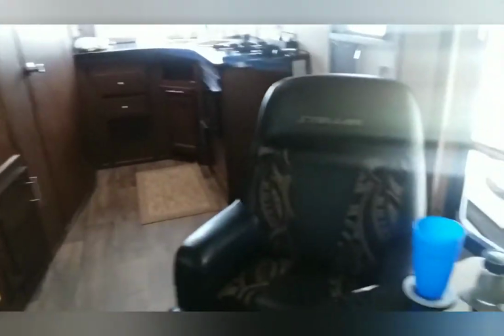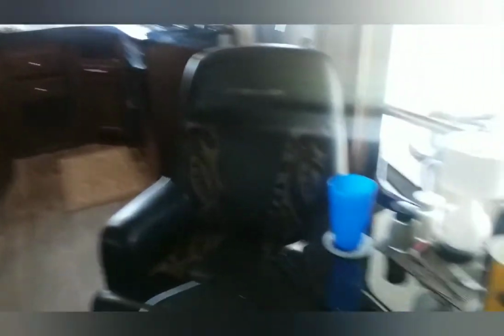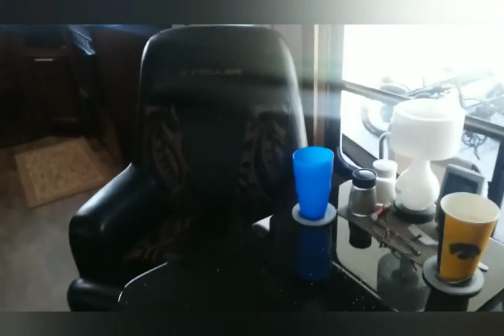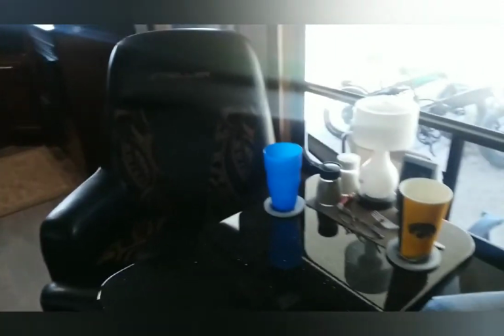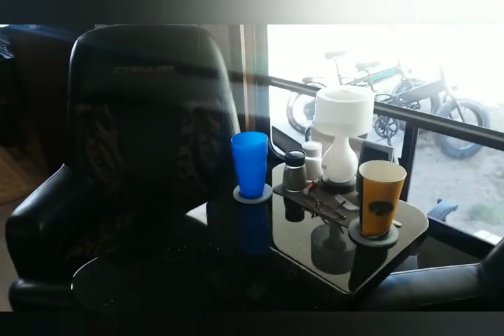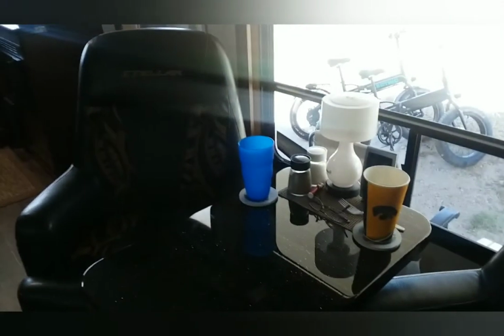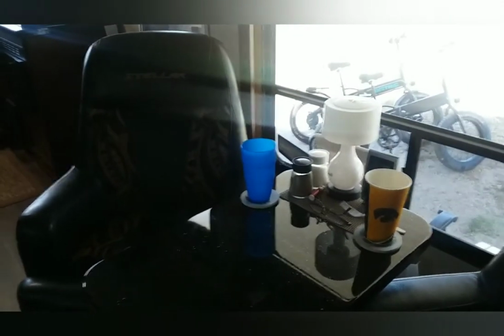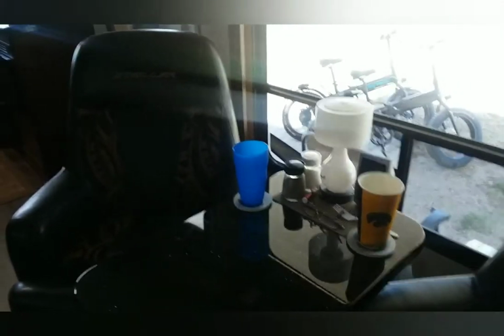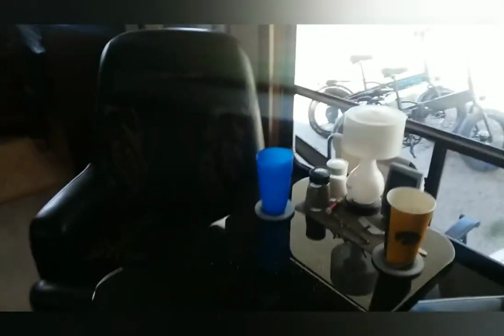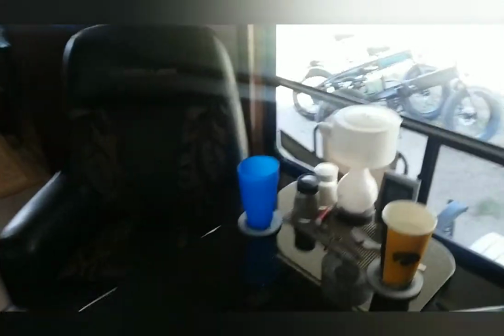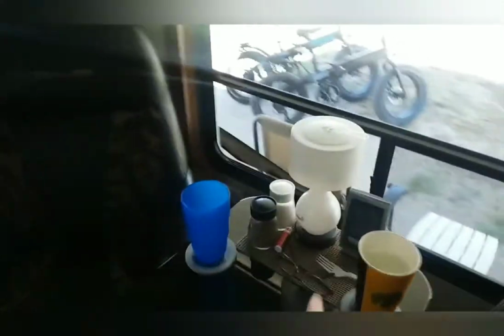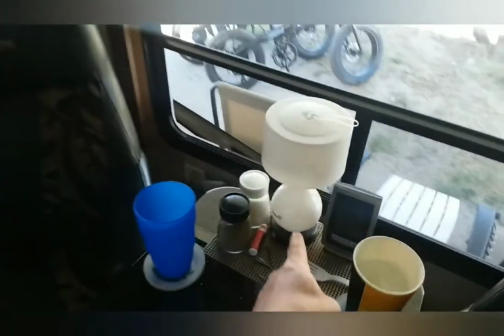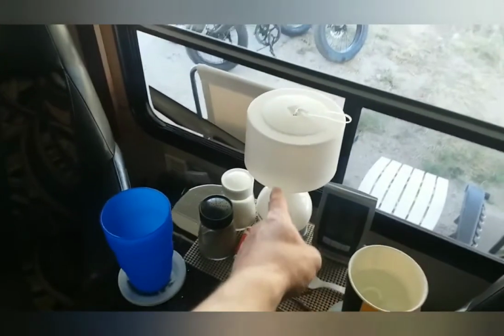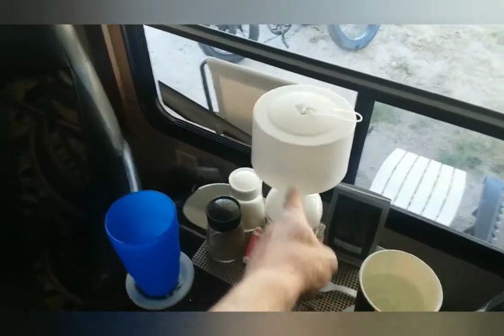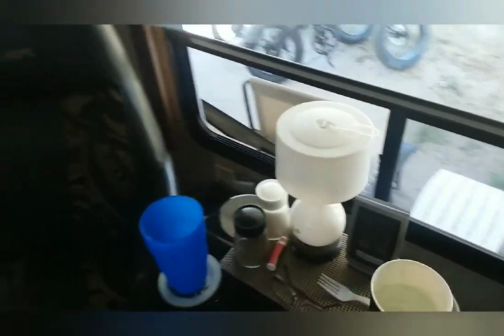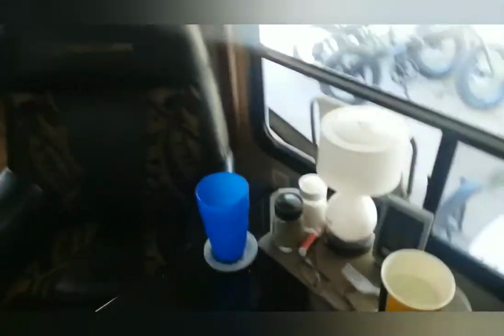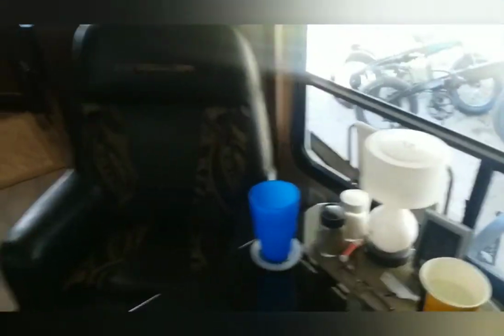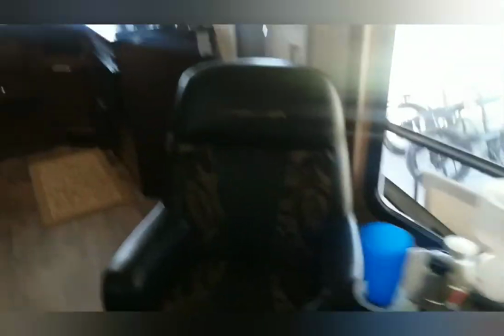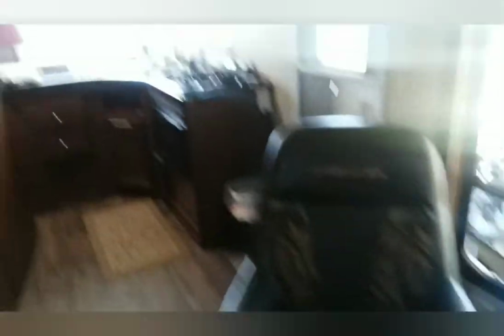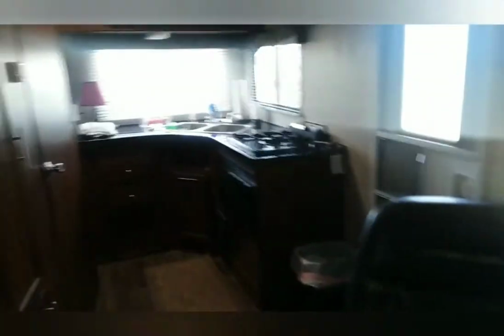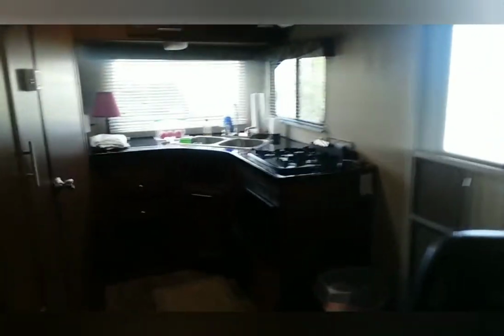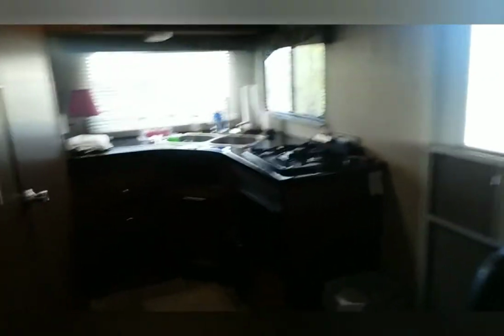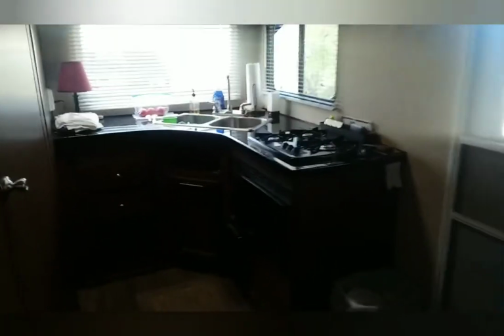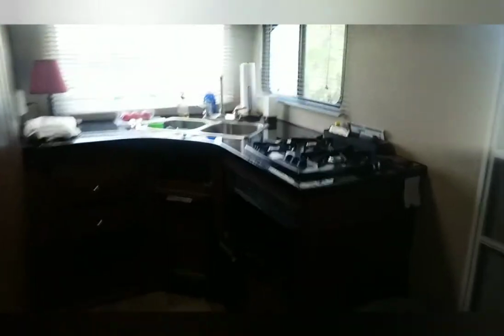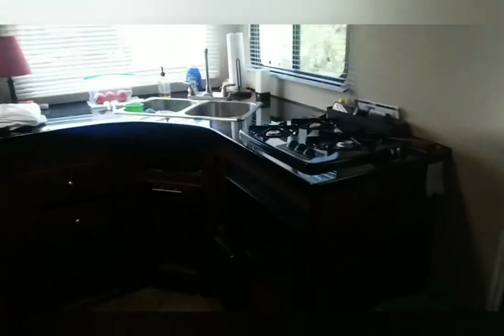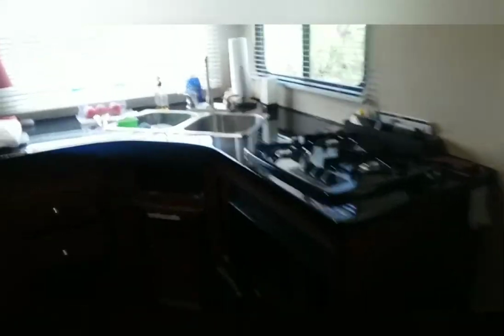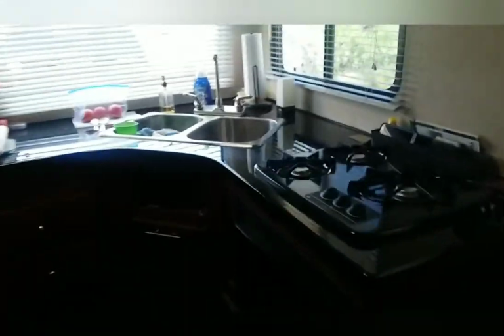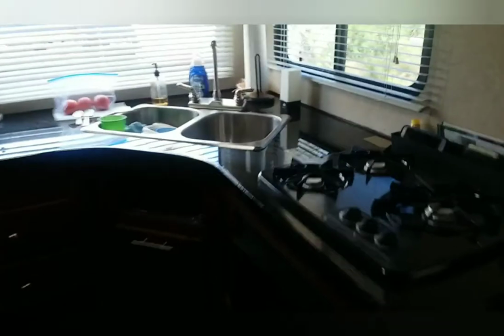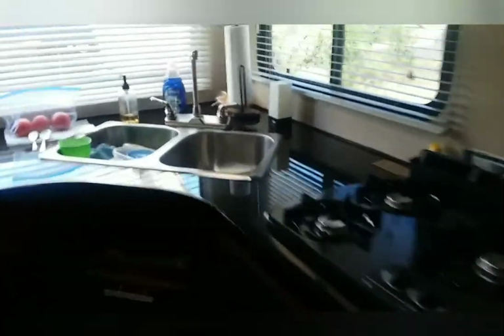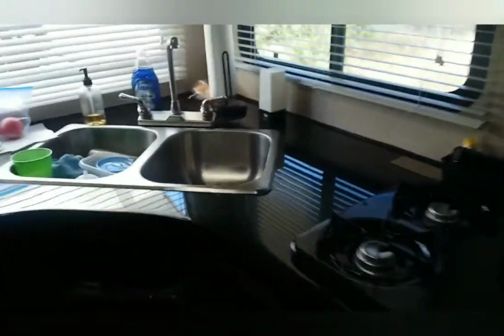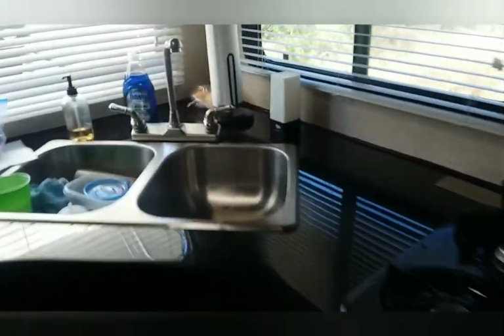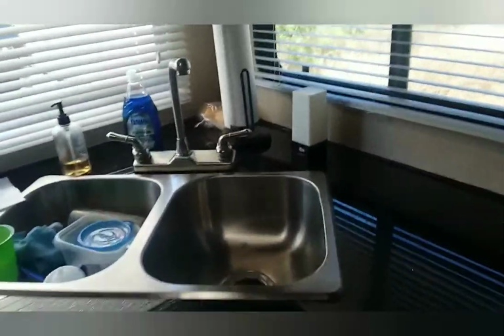We use these little battery lamps when we're out camping in the forest — these work really good. I got these at Walmart several years ago. There's another one up front that's motion-activated, so if you get up in the middle of the night to go to the bathroom, this will come on.